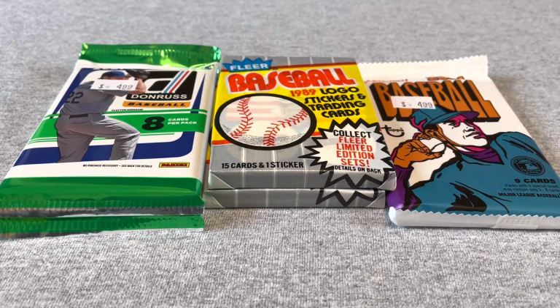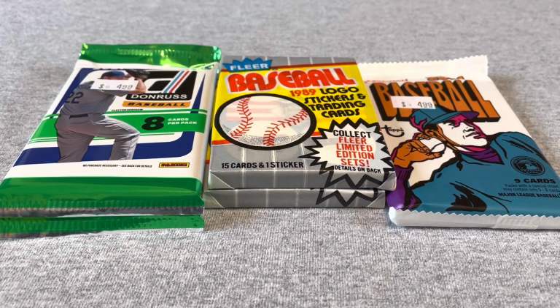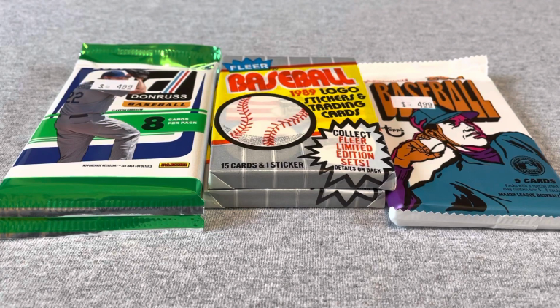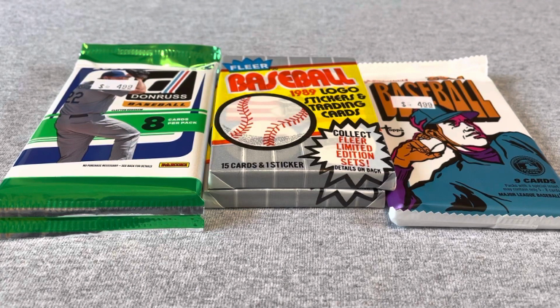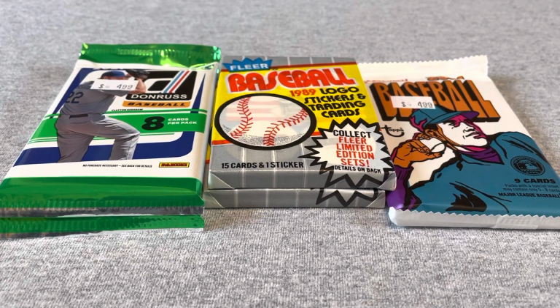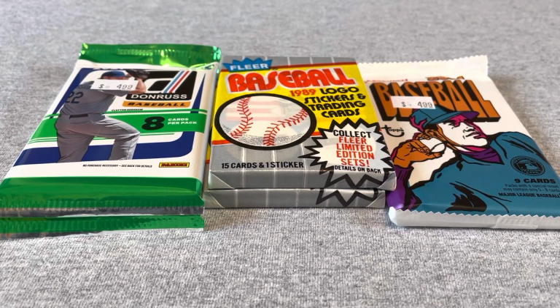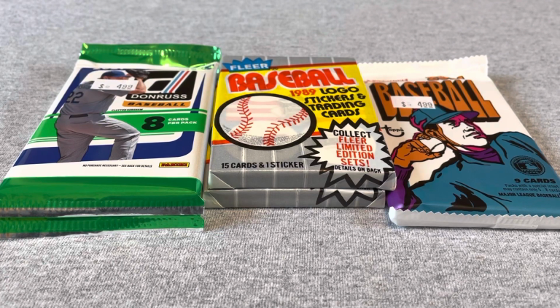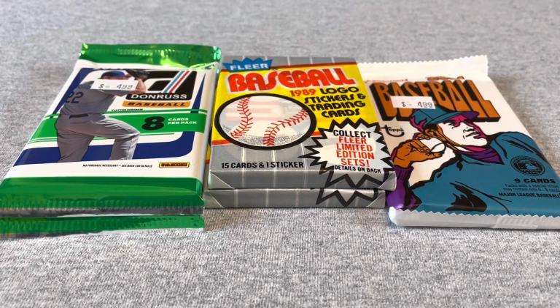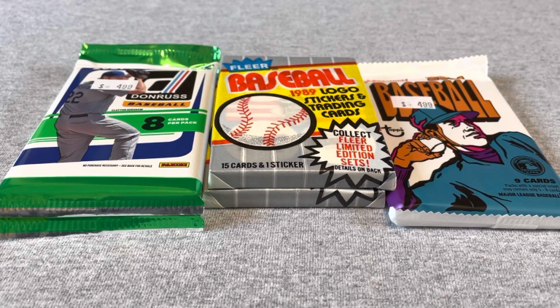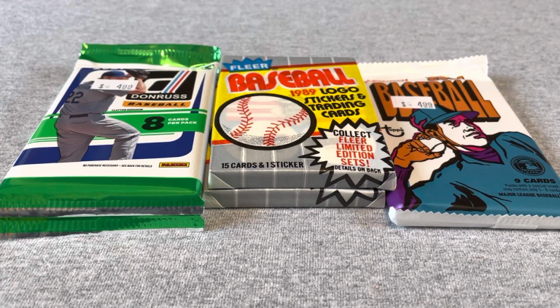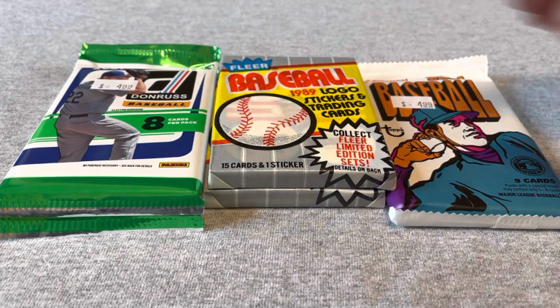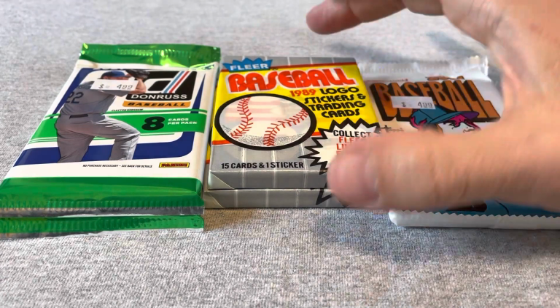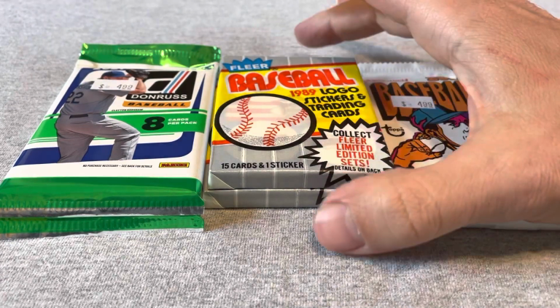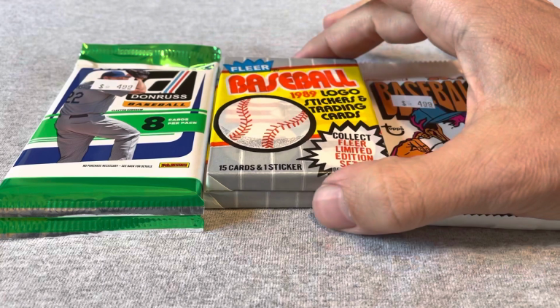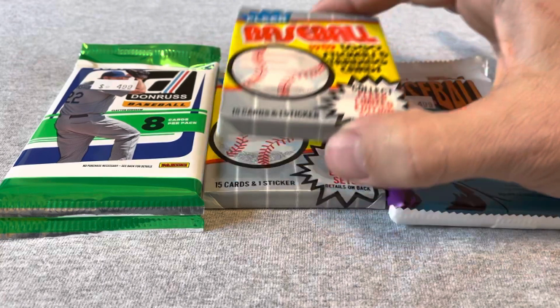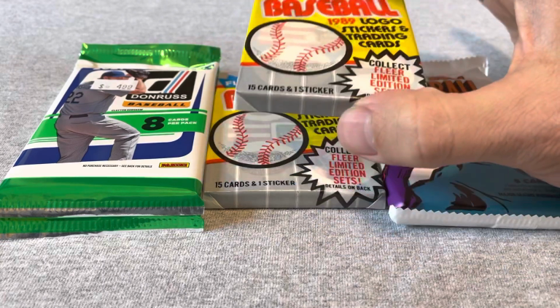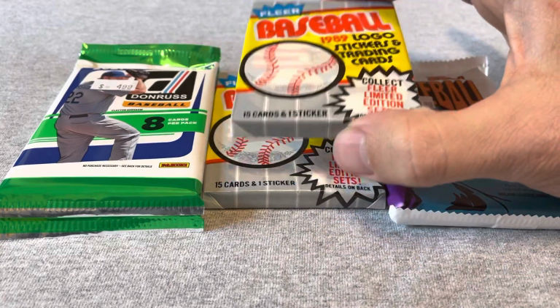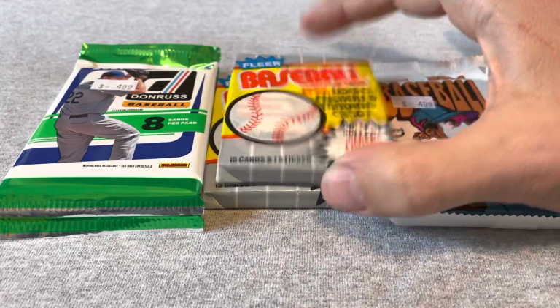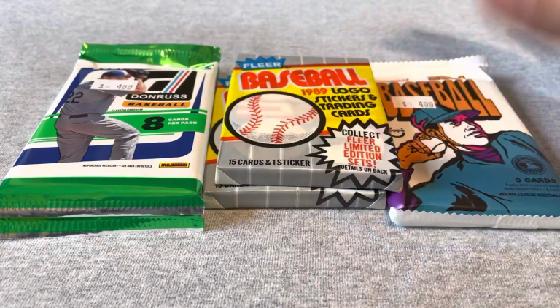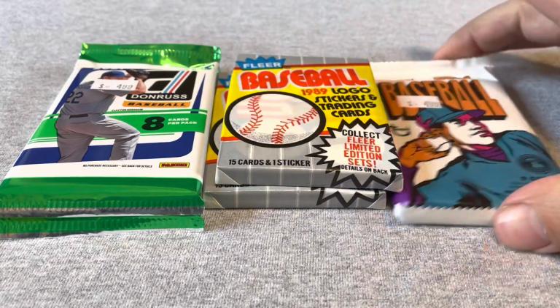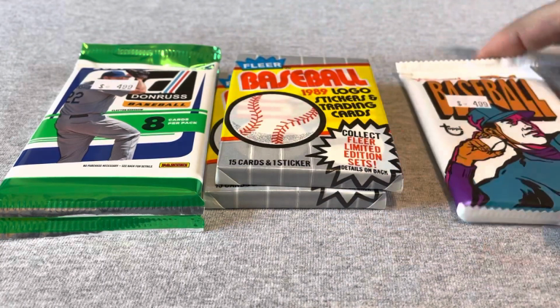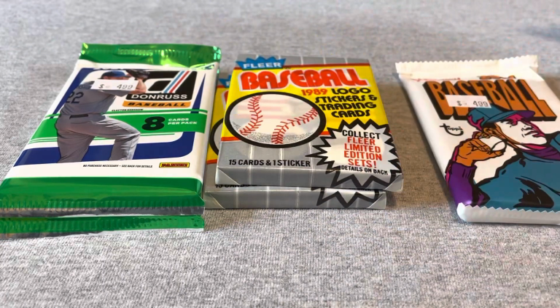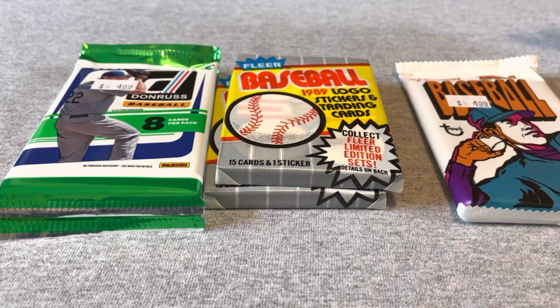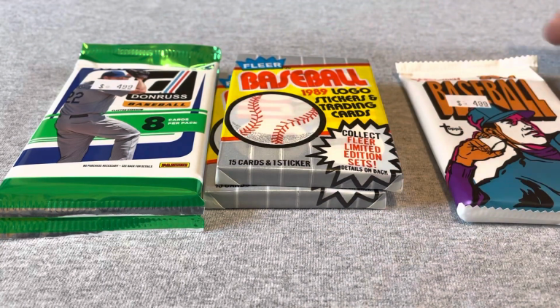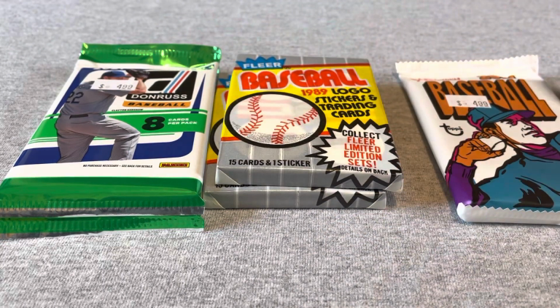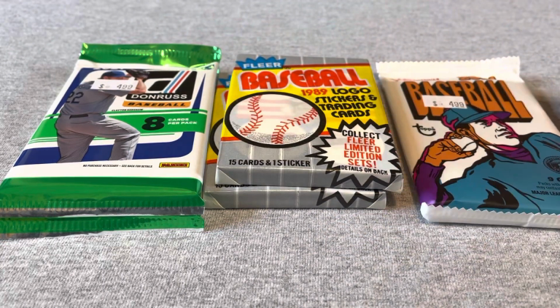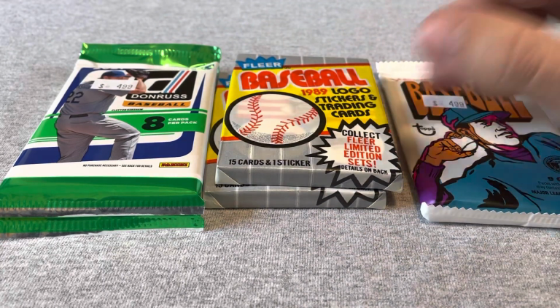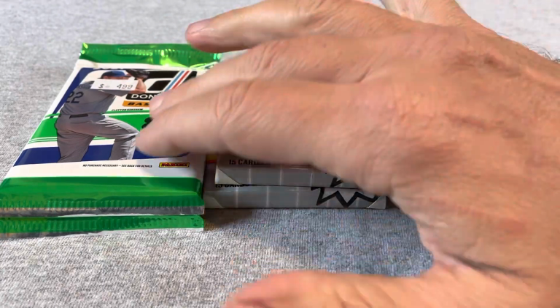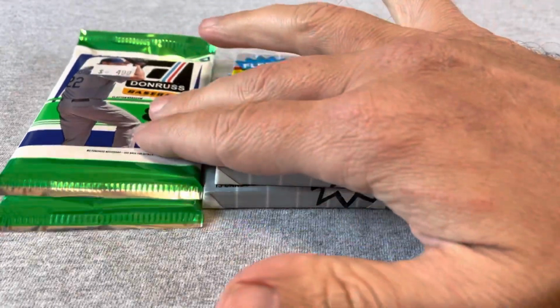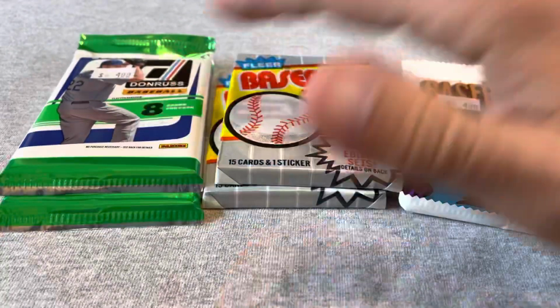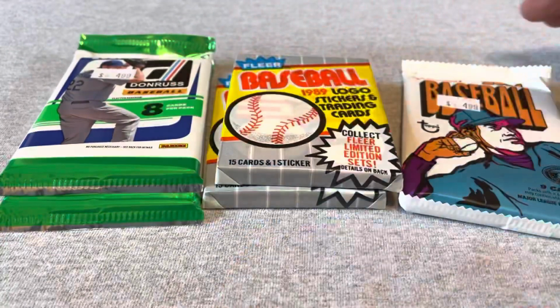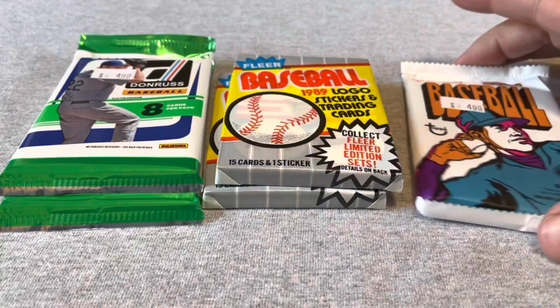Hey everyone, just a couple more packs of cards — a pair of 89 Fleer, 2021 Heritage, and 2021 Donruss.